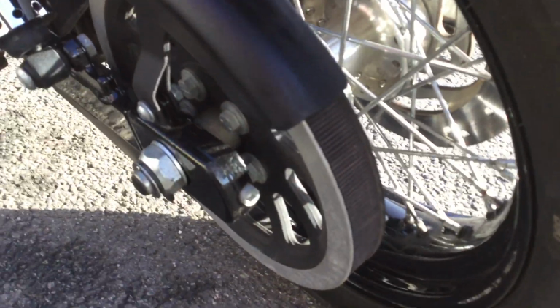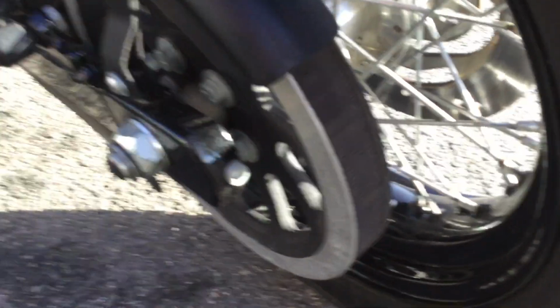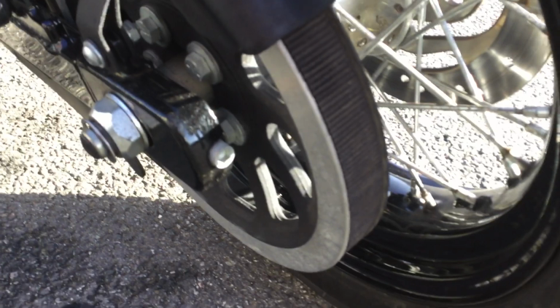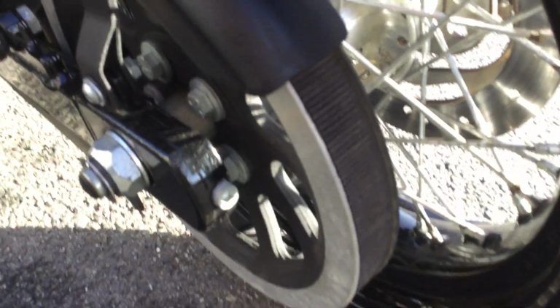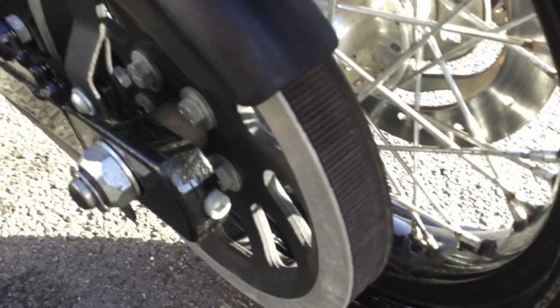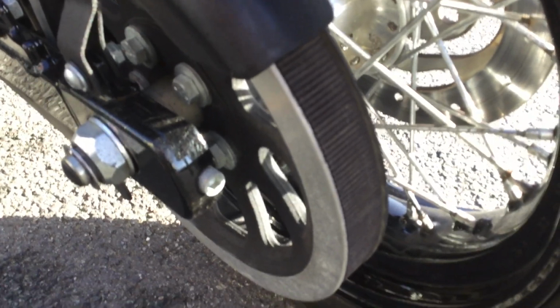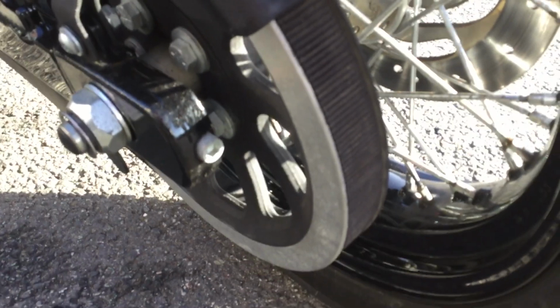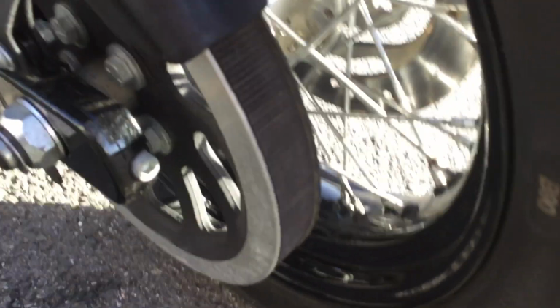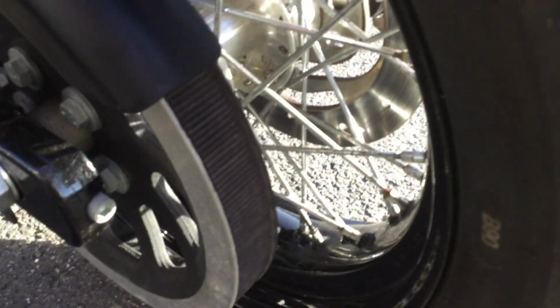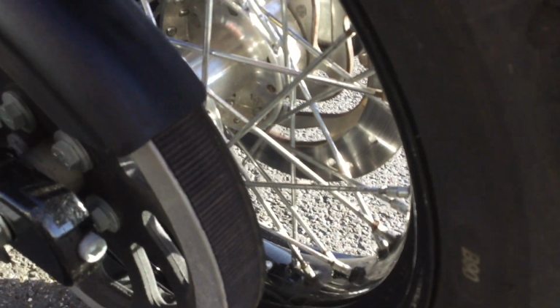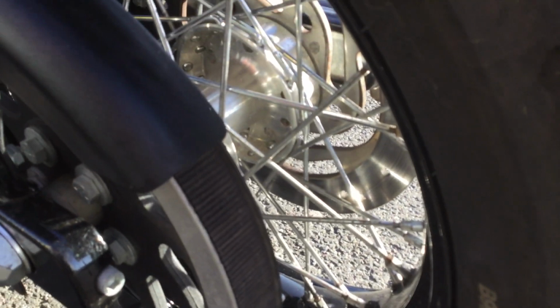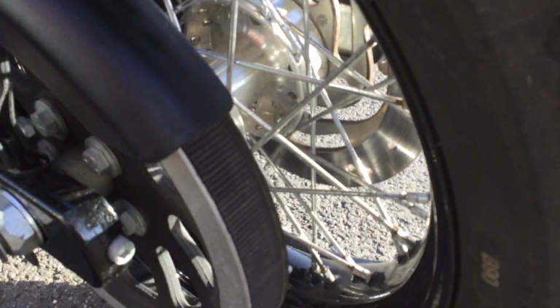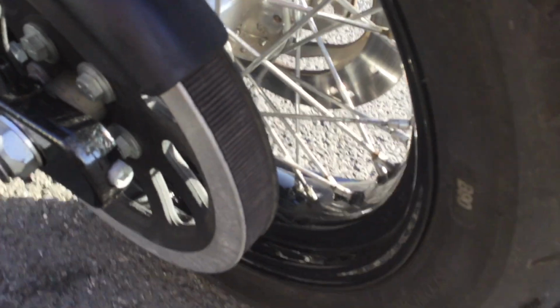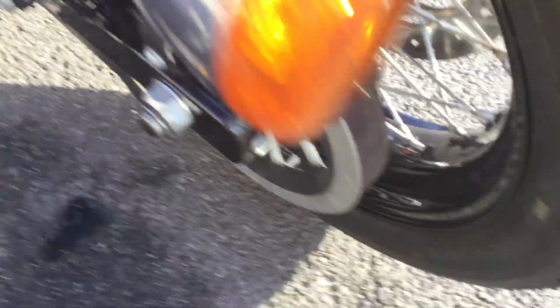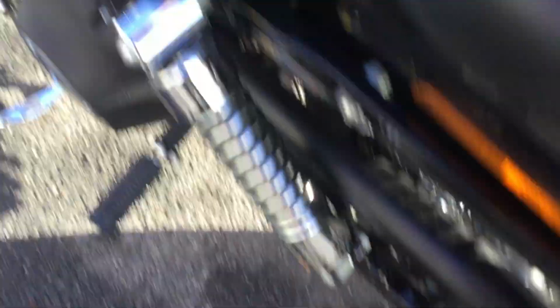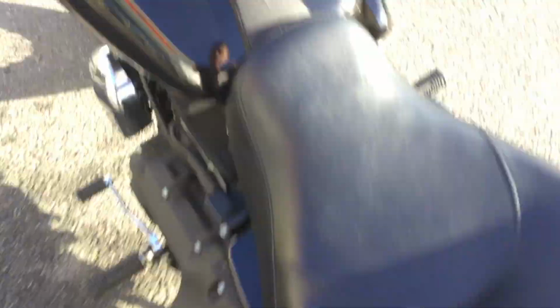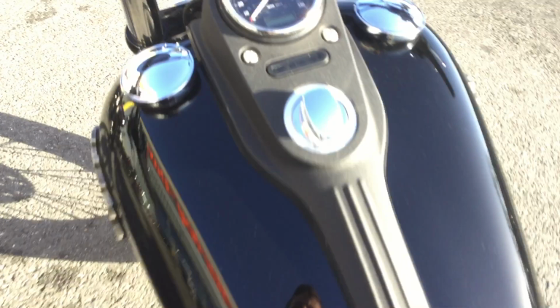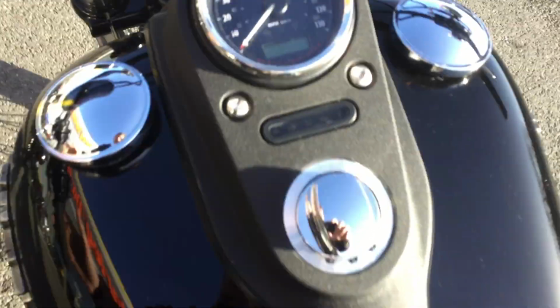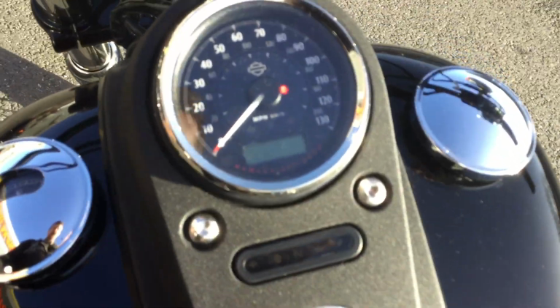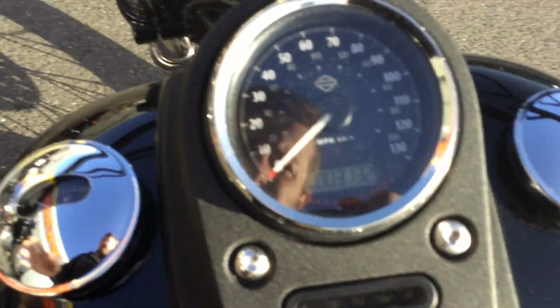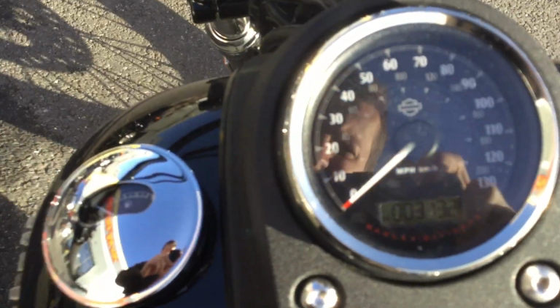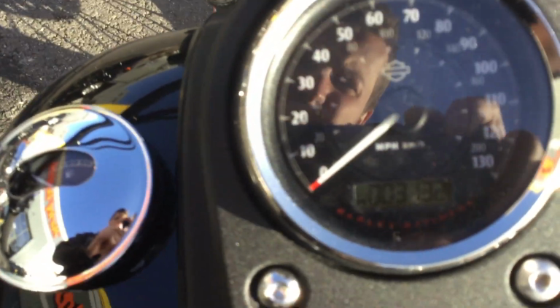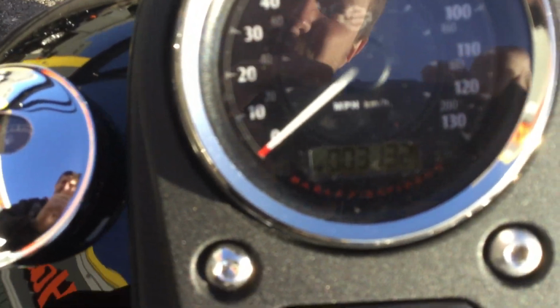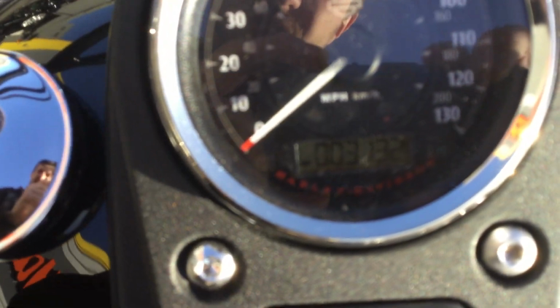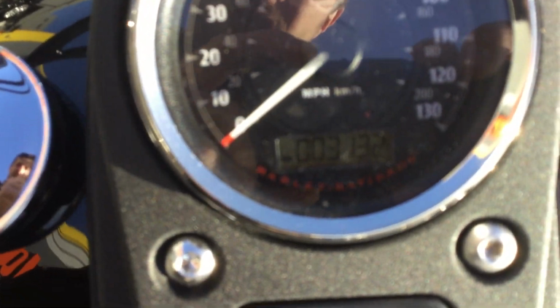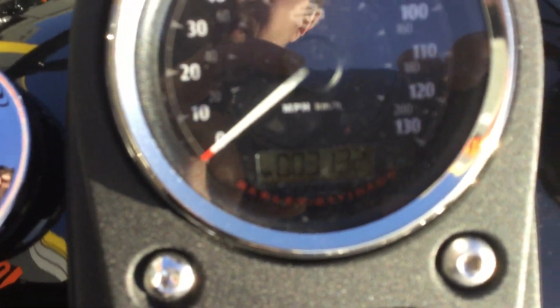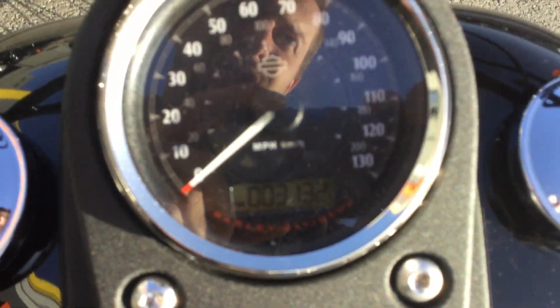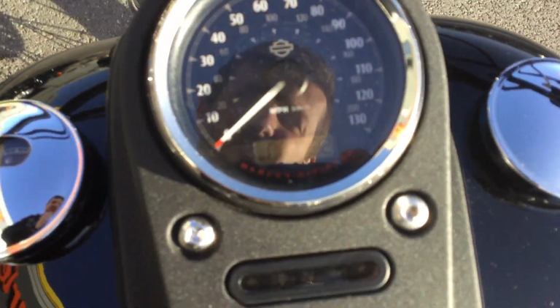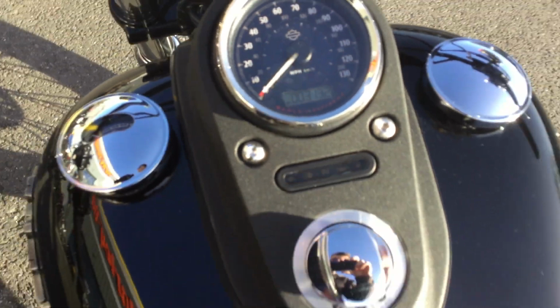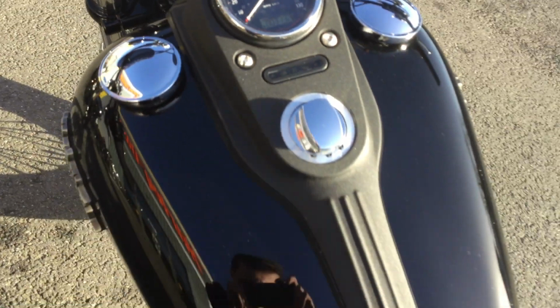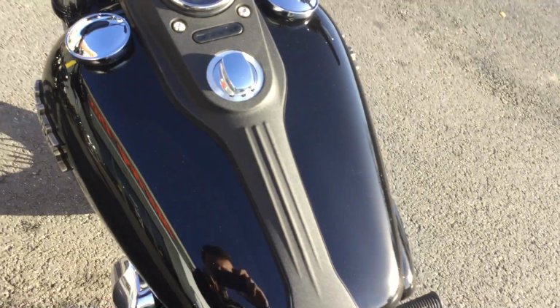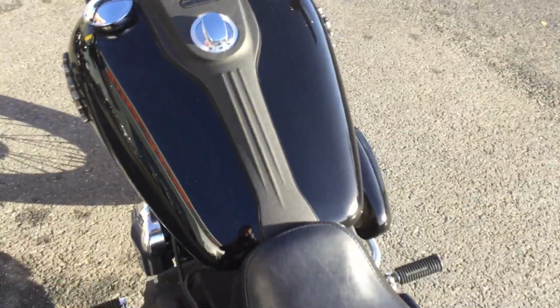The drive belt is in very good condition, and the rear spokes are very clean as well. The mileage of the bike is only 3,132 miles — very low mileage for what the bike is.